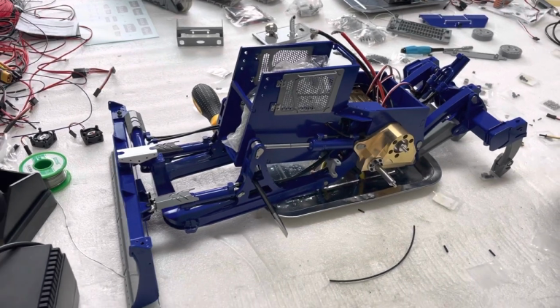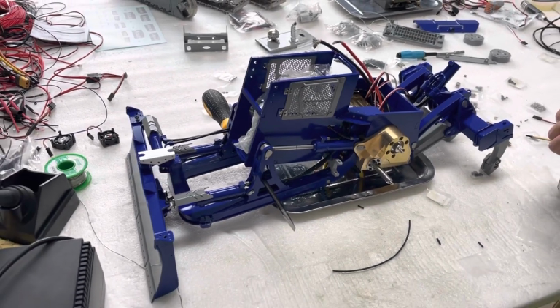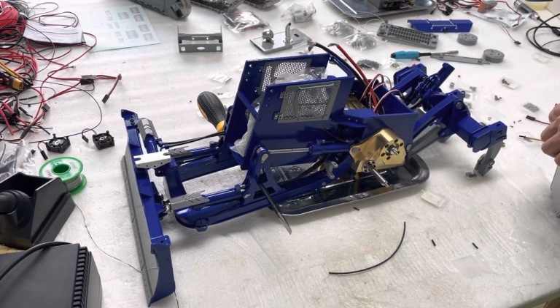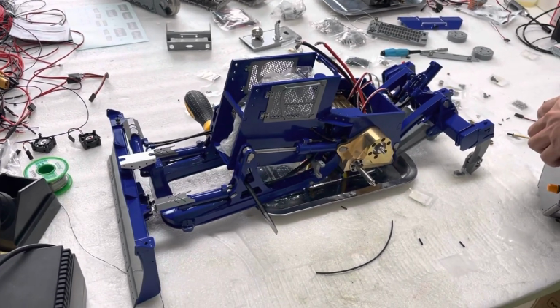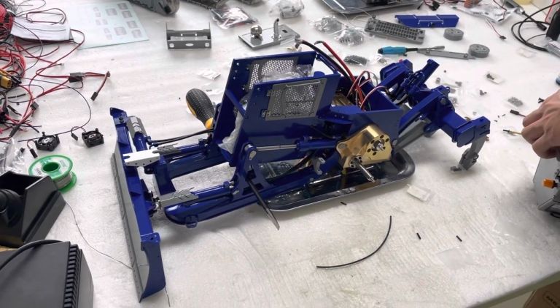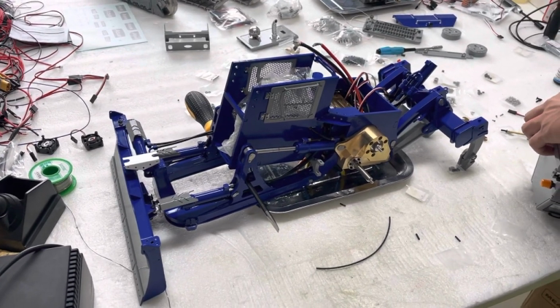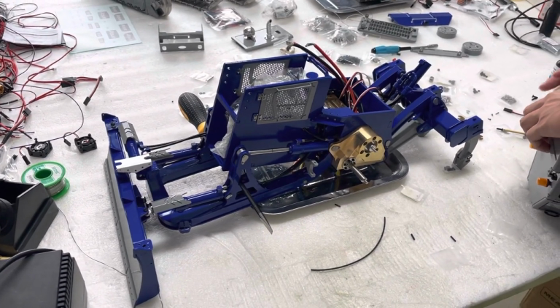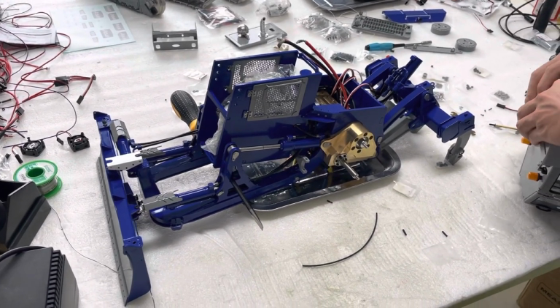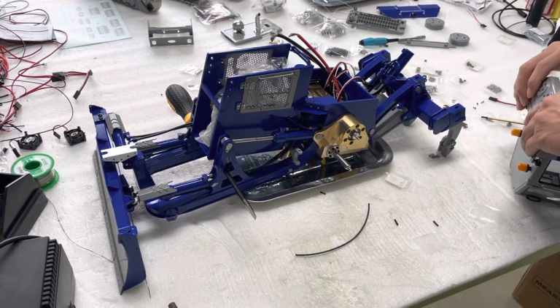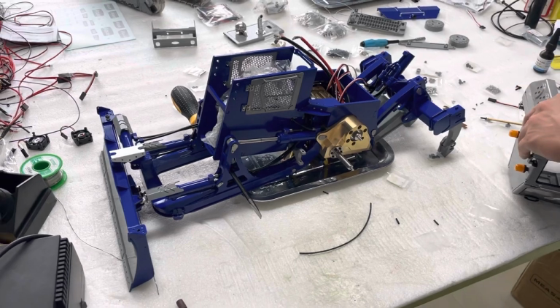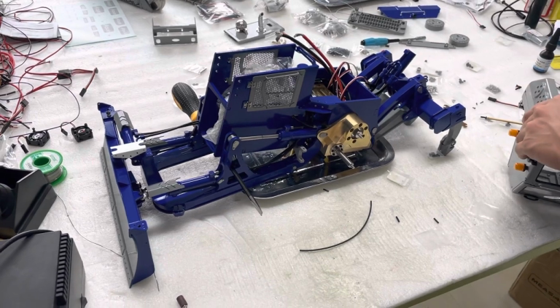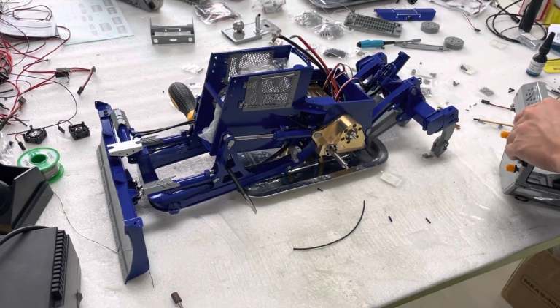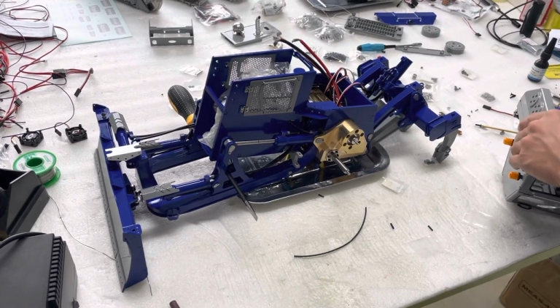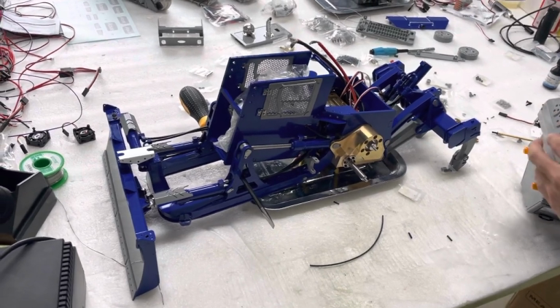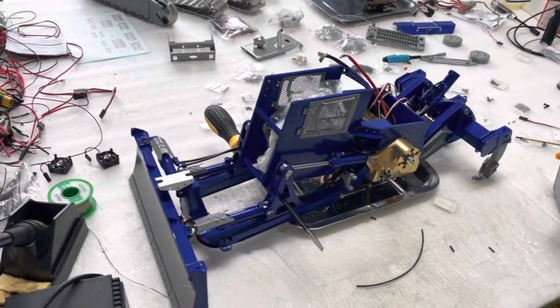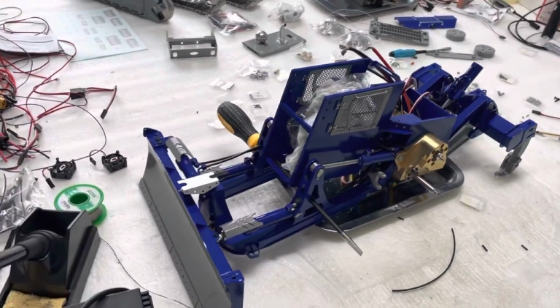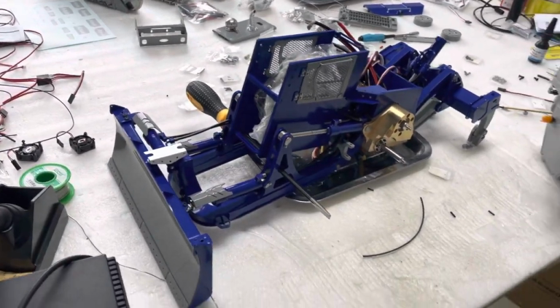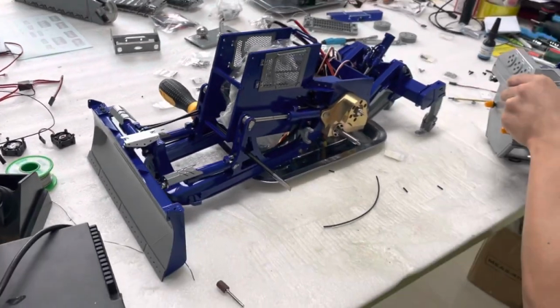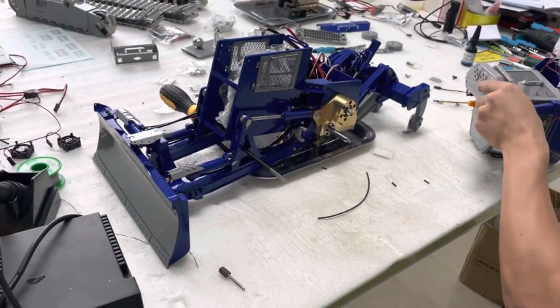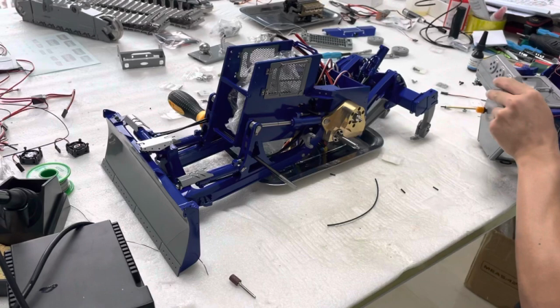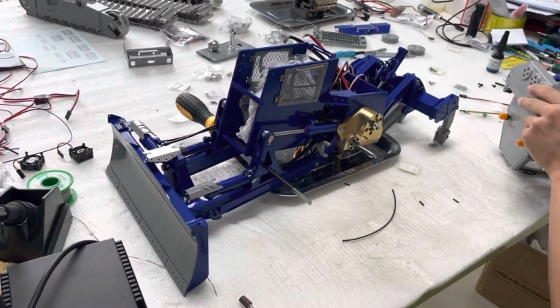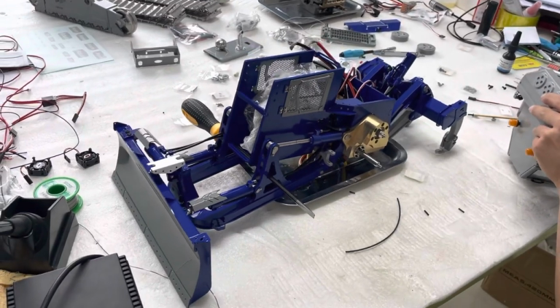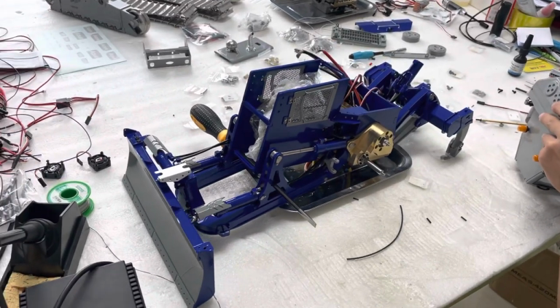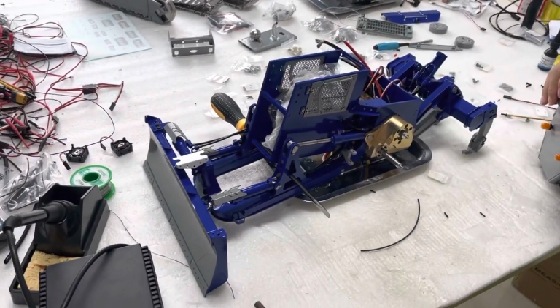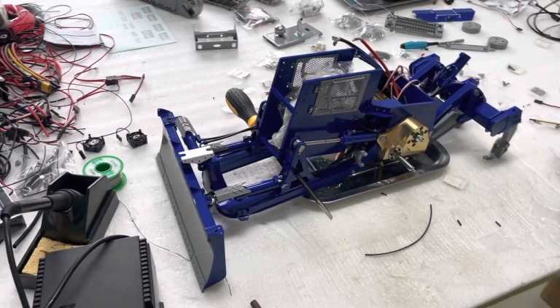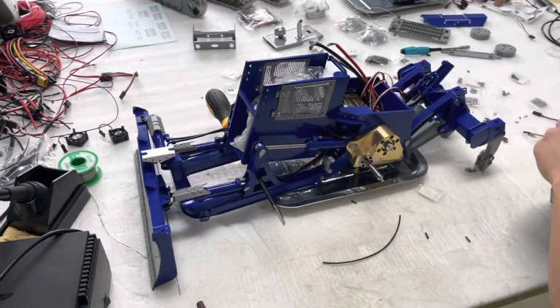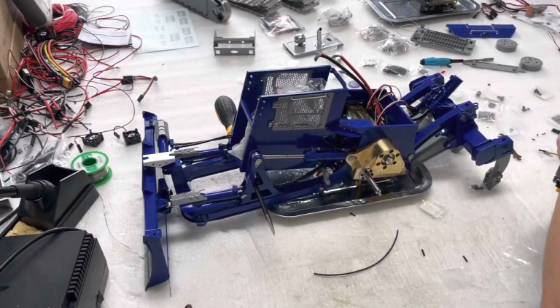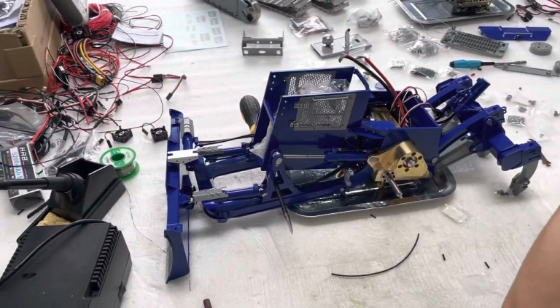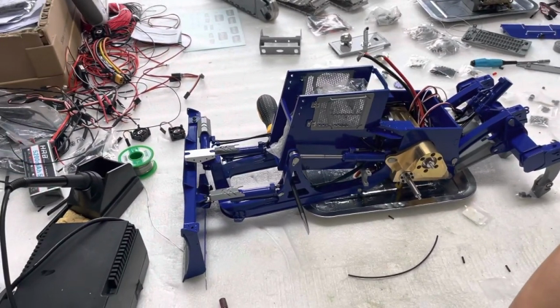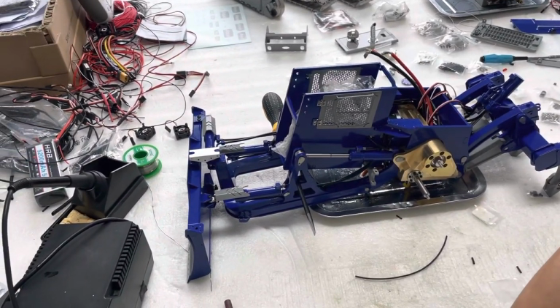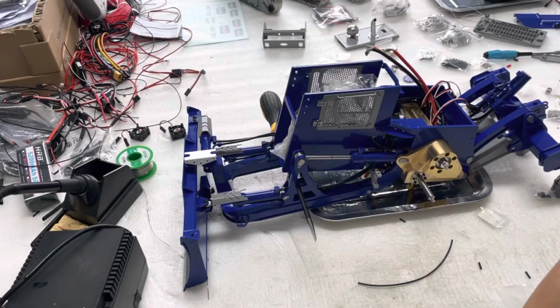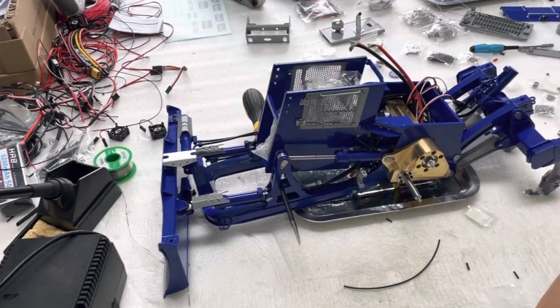We are assembling the Leishu DT60, this bulldozer. We got the mainframe already almost done. We are working on the other small parts, little by little, to assemble it.